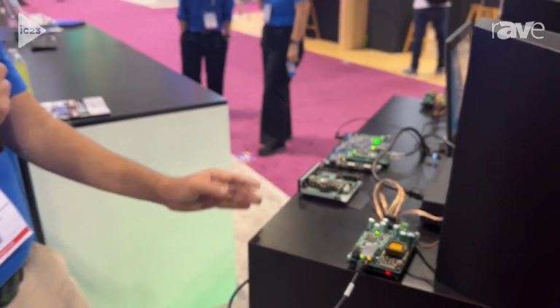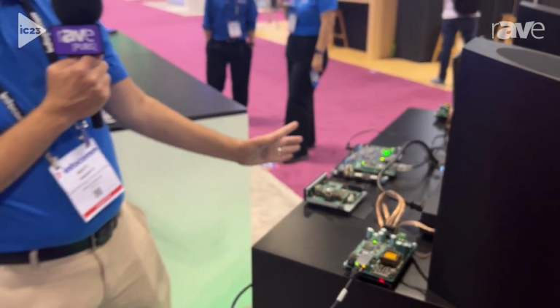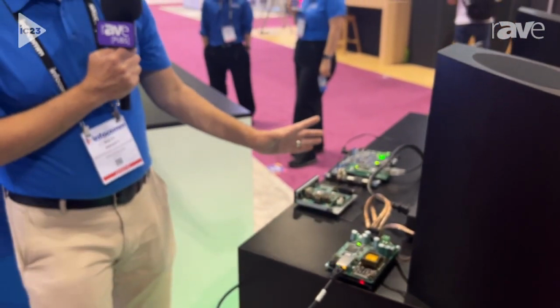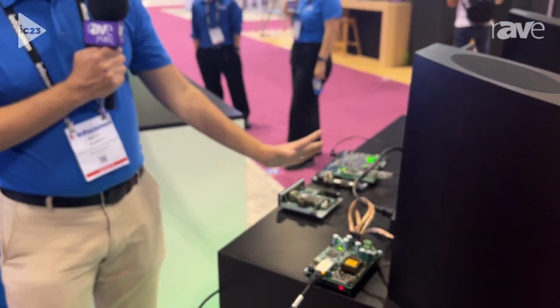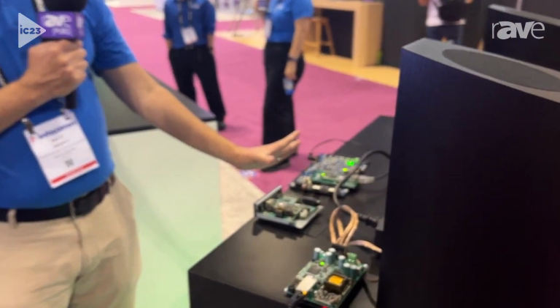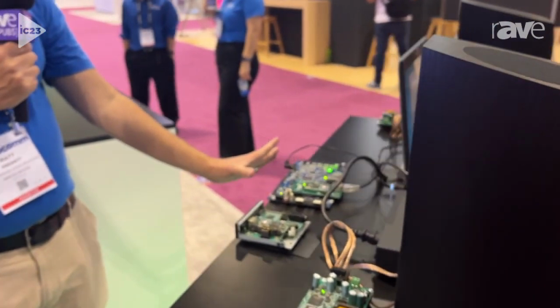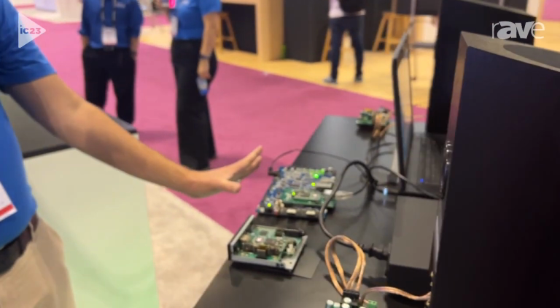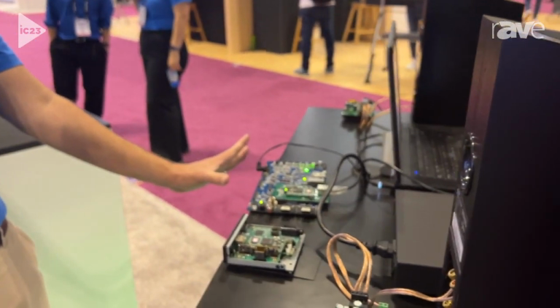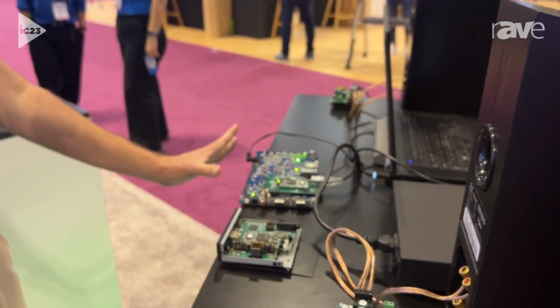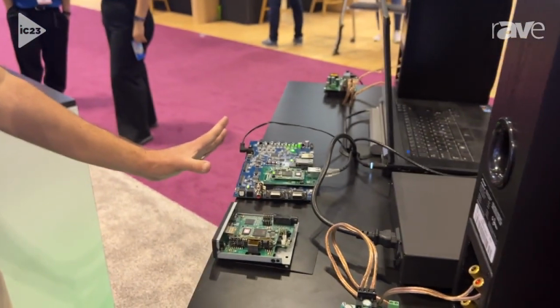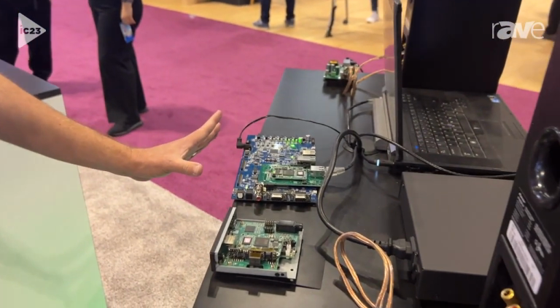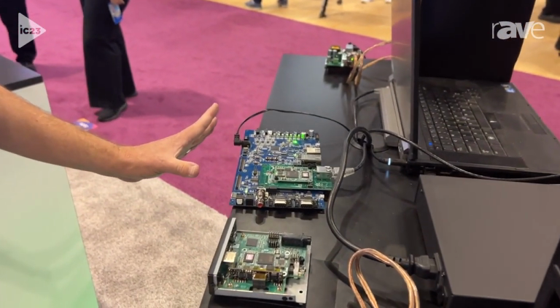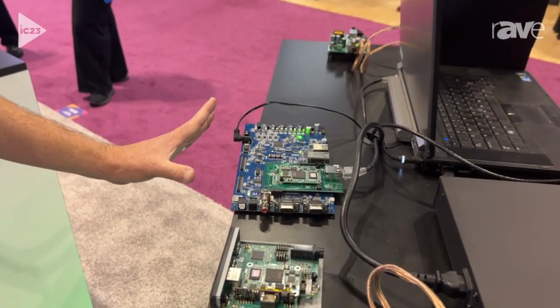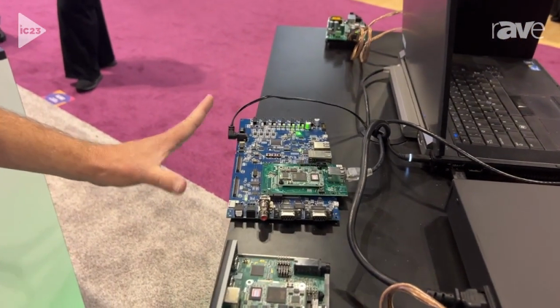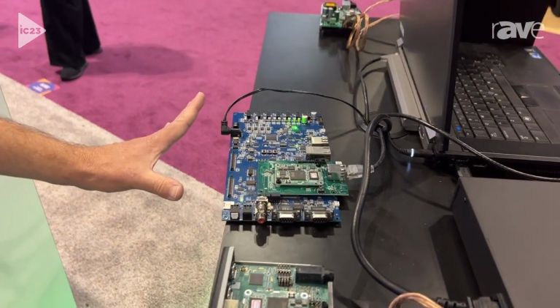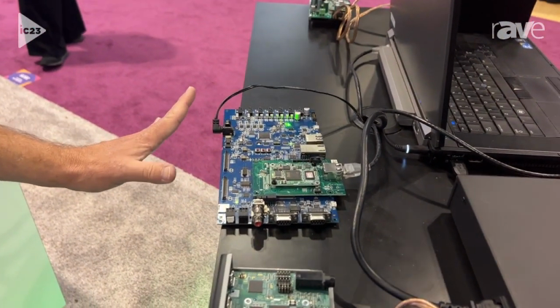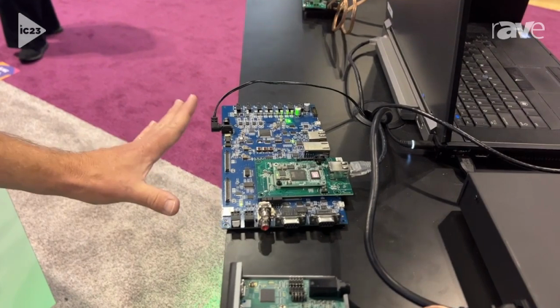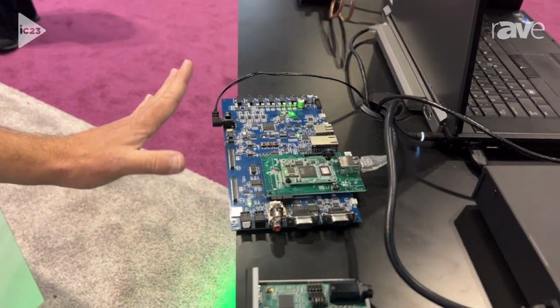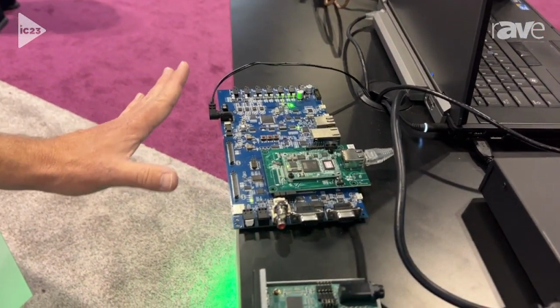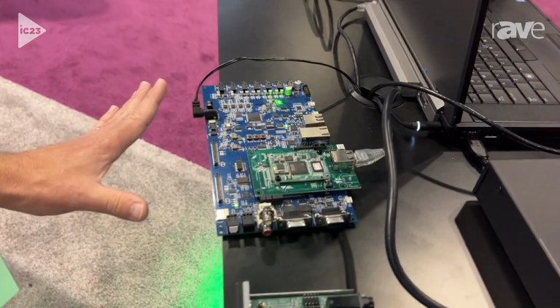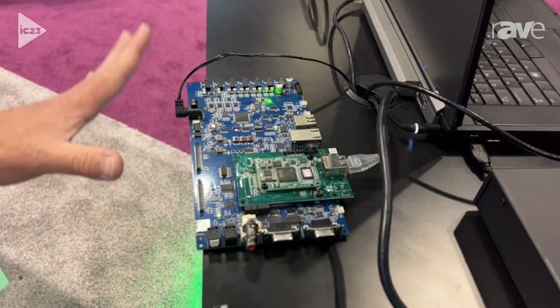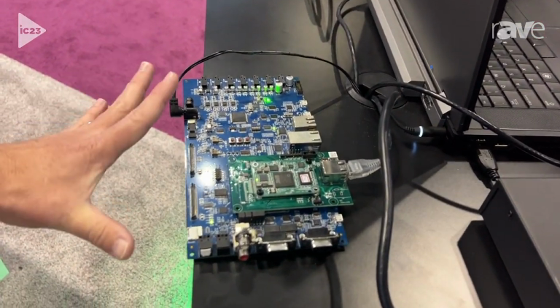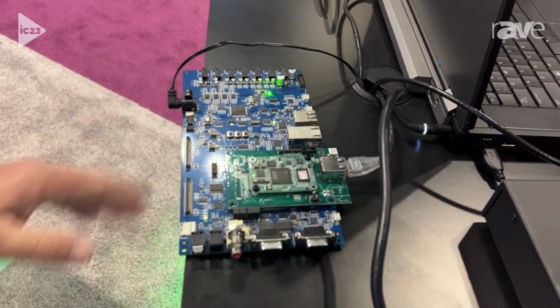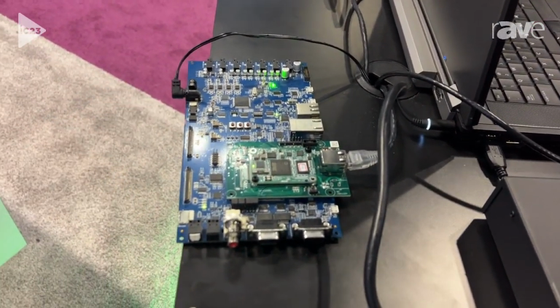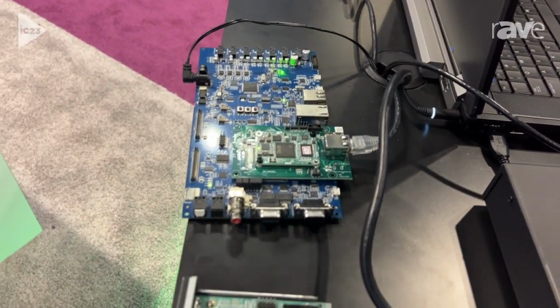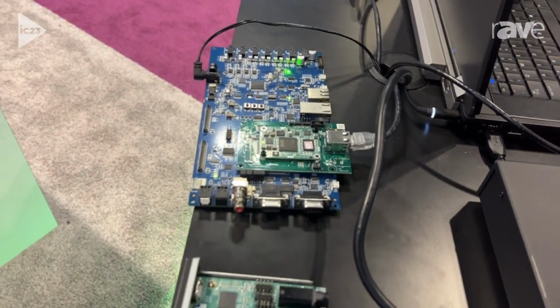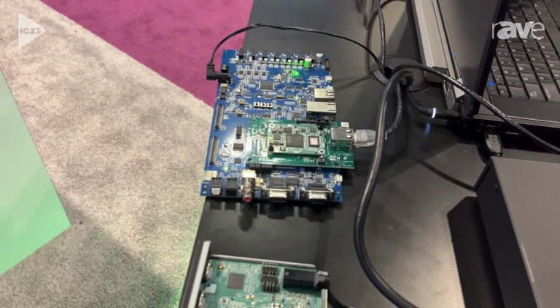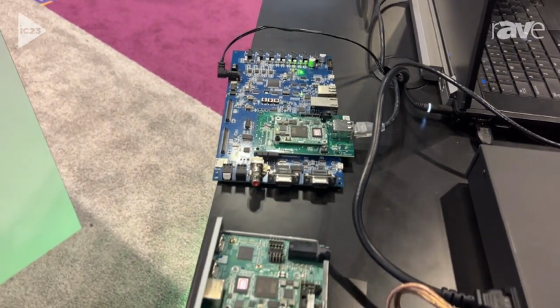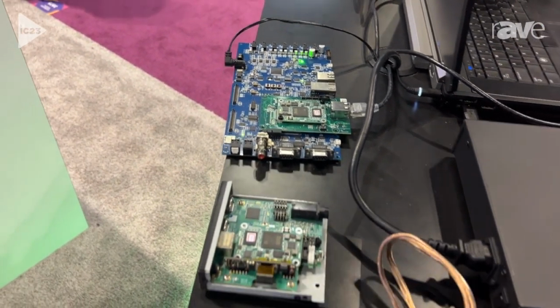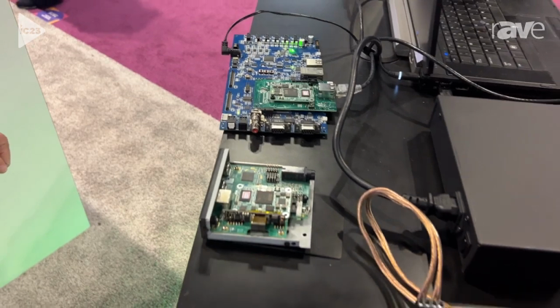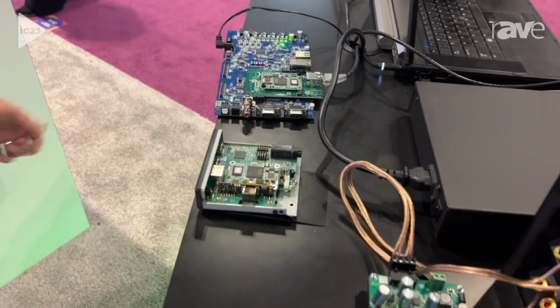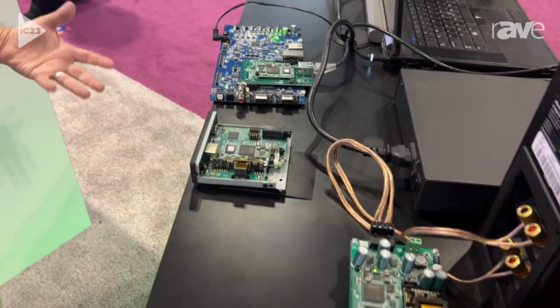You can see here in the center we have another SC-592, which is doing the decode and the ARM distribution. So this is the source, and the modules on the side are the receivers.